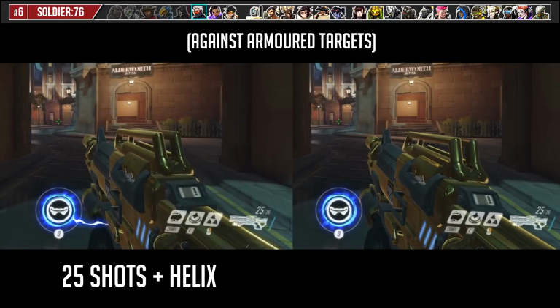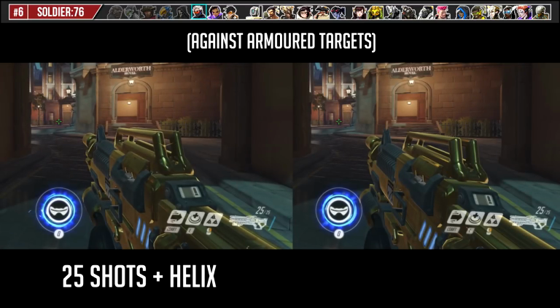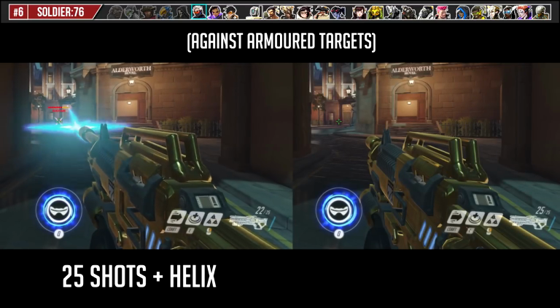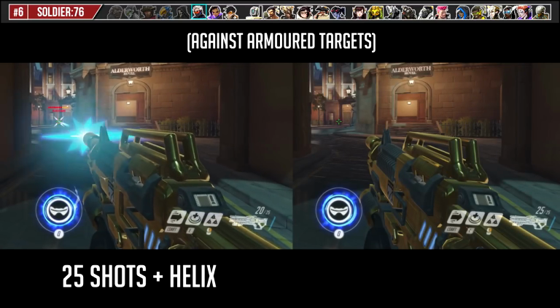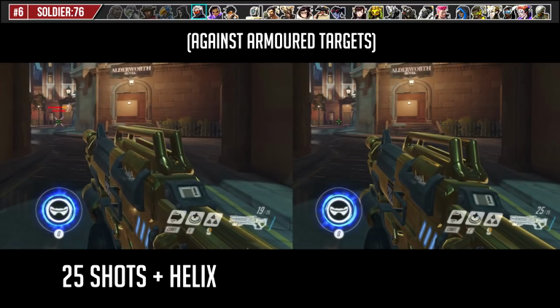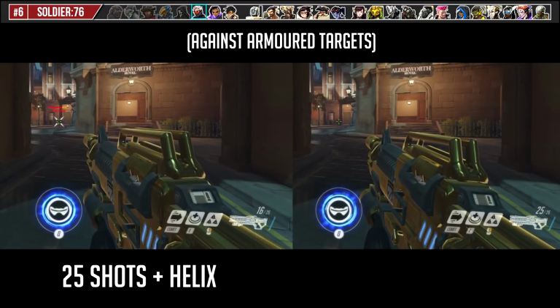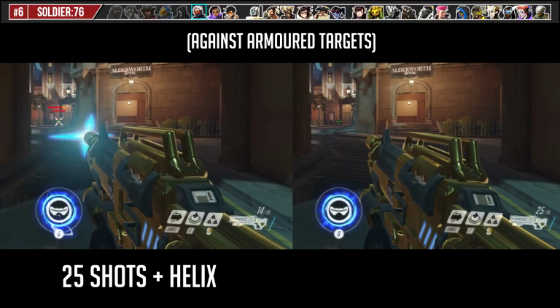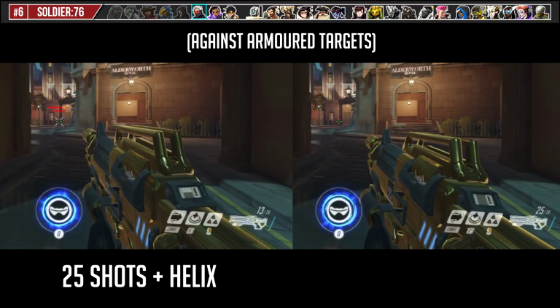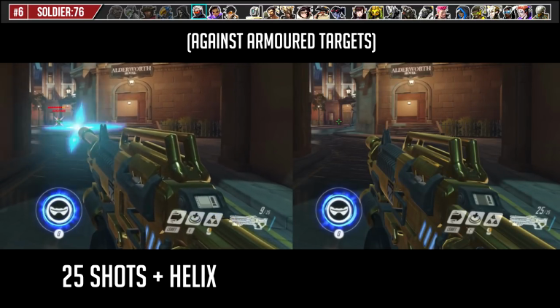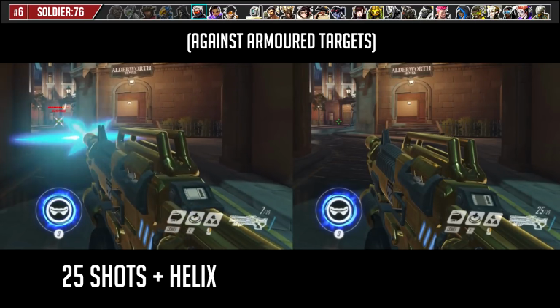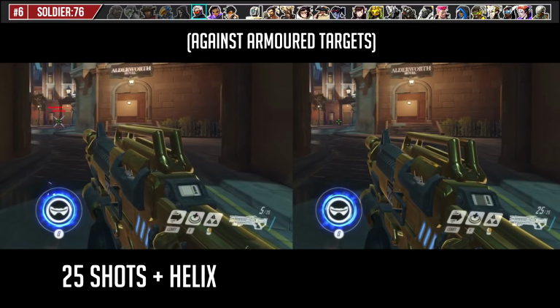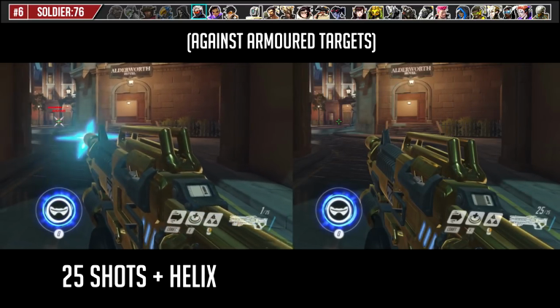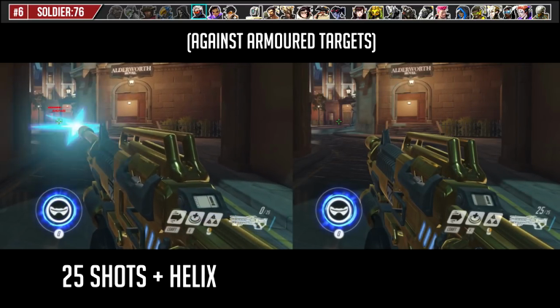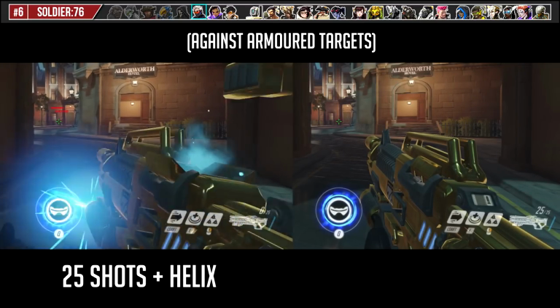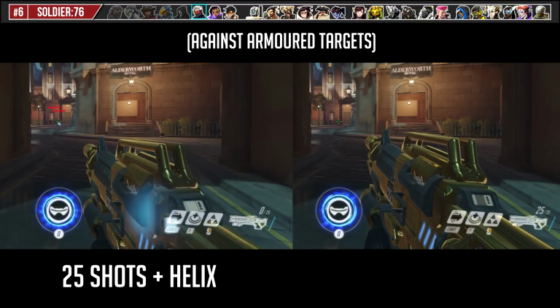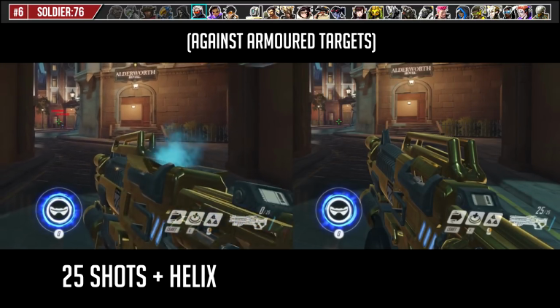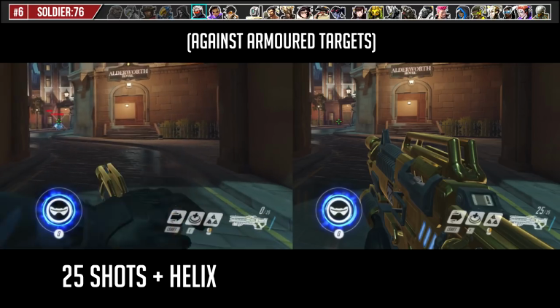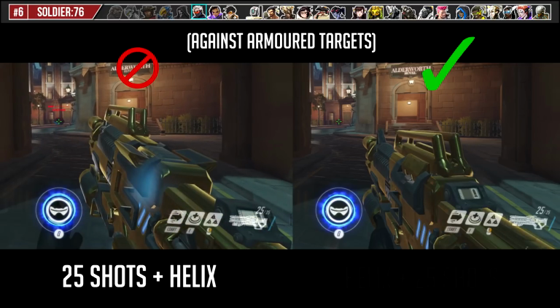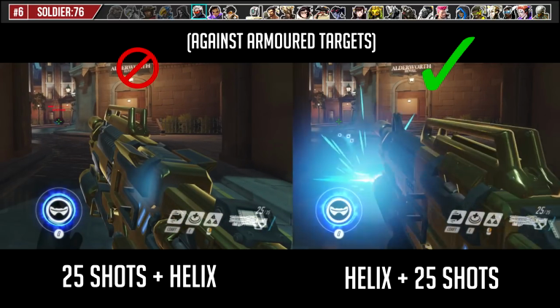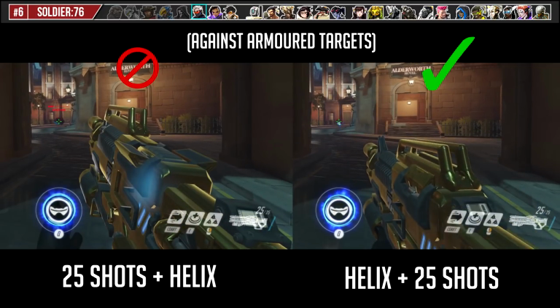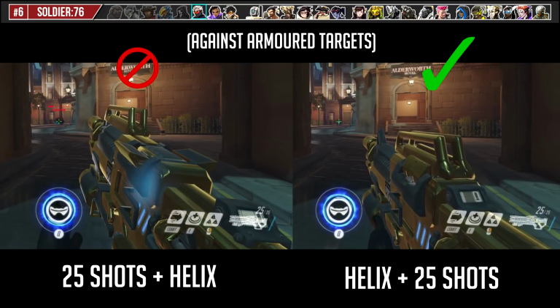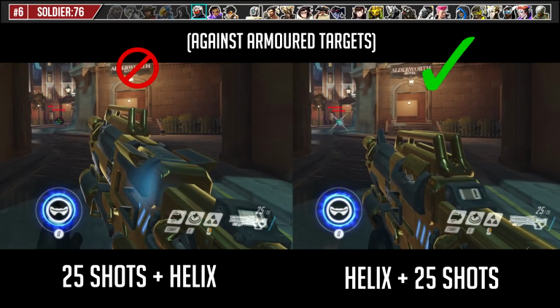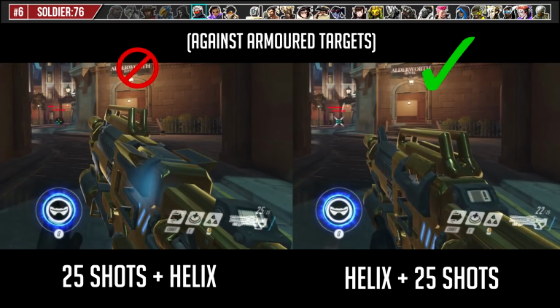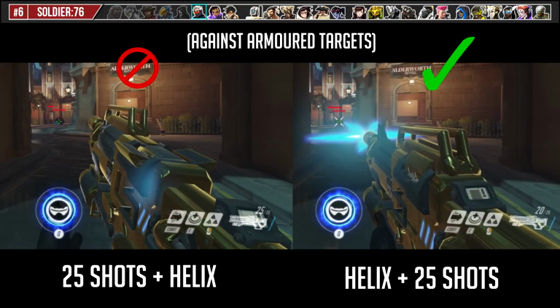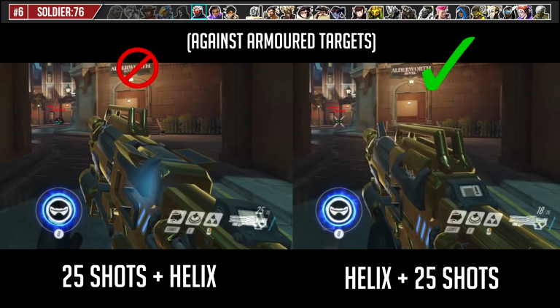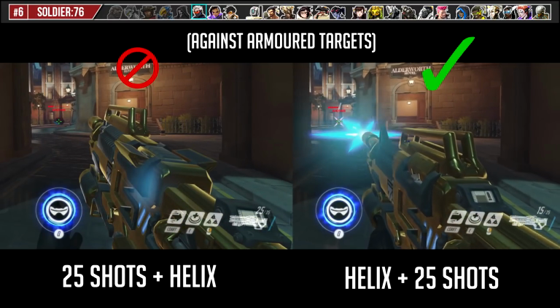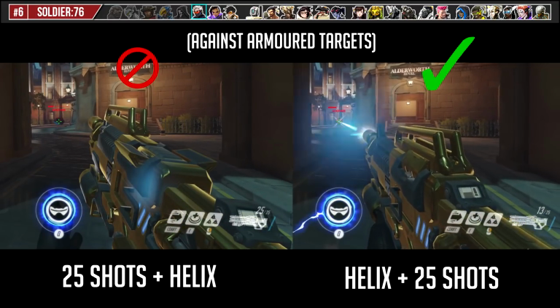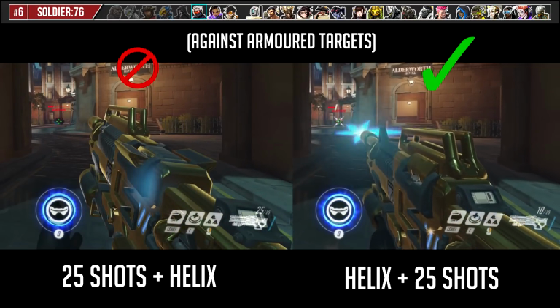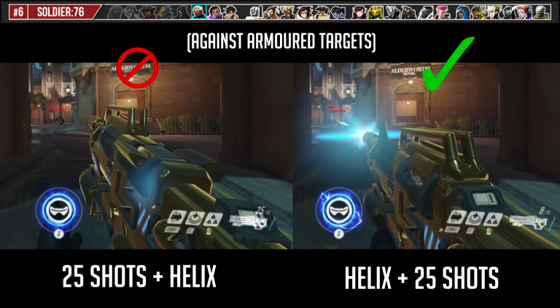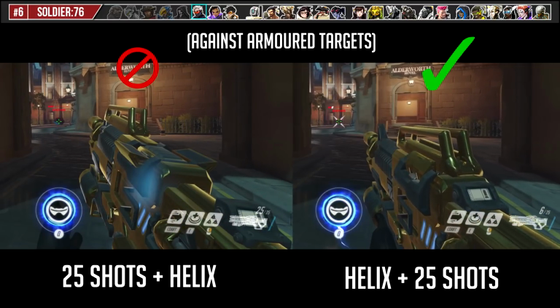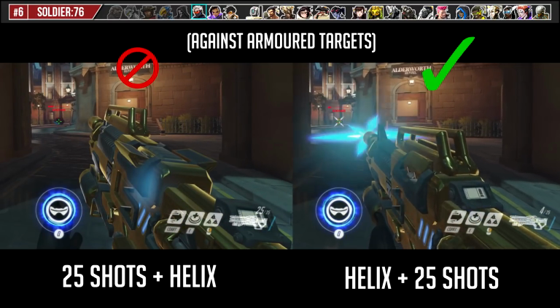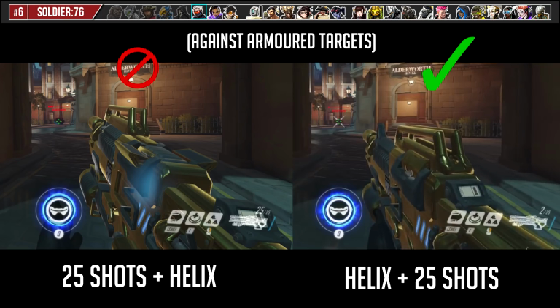Since armor is effective at reducing small instances of damage compared to big bursts, use Helix Rocket first to break as much armor as you can before regular shots. The difference in DPS is huge.